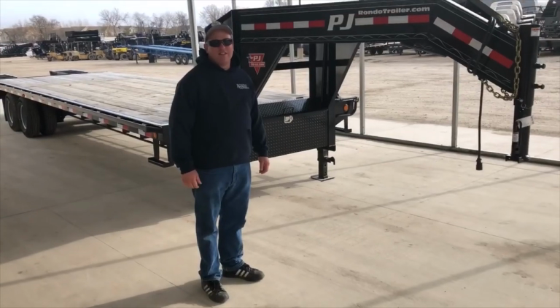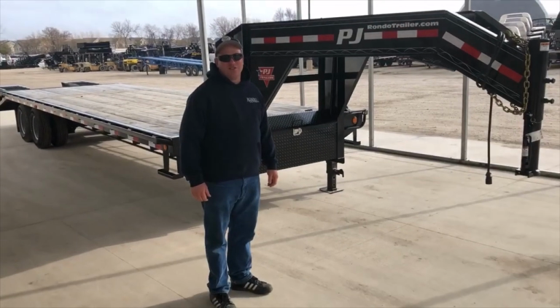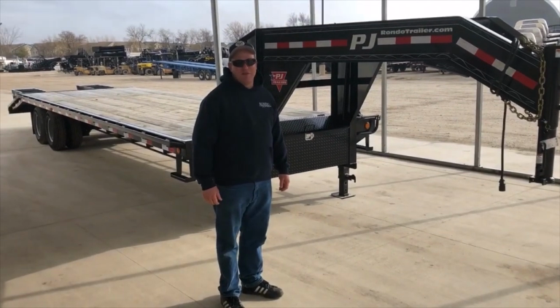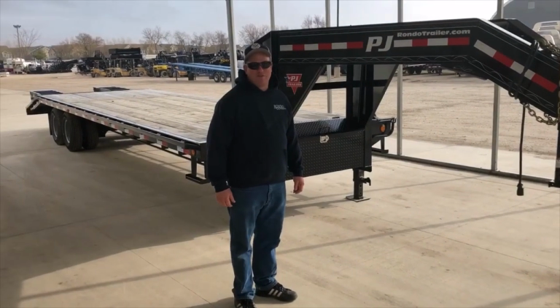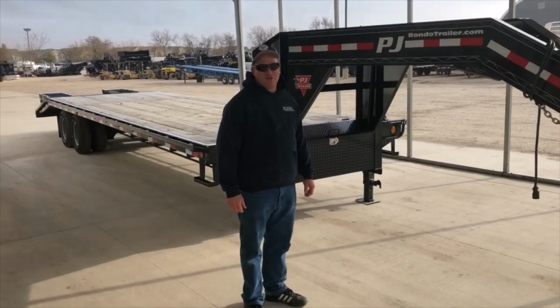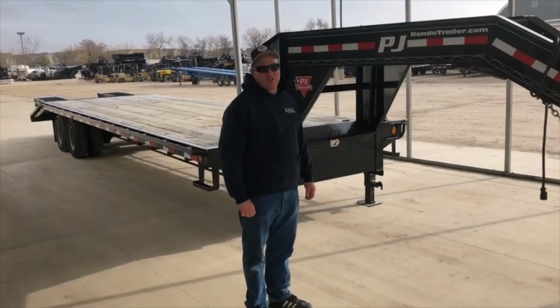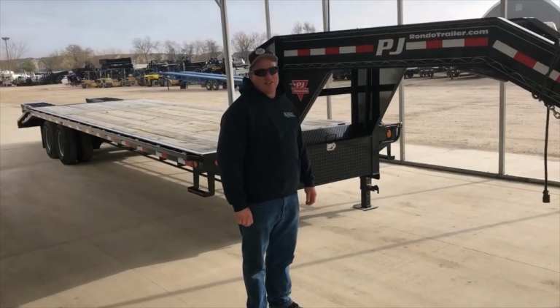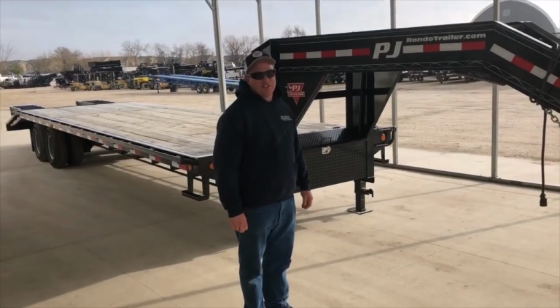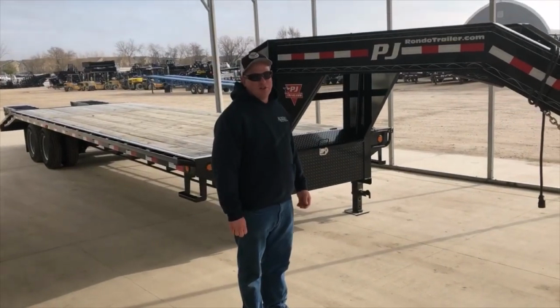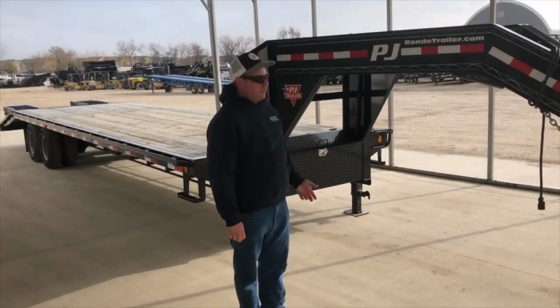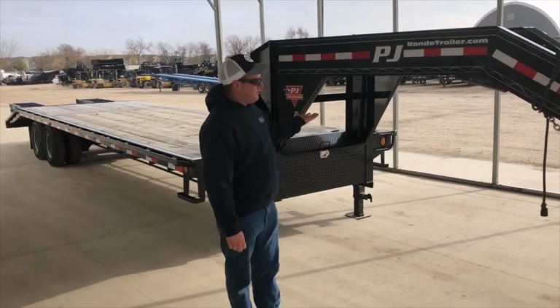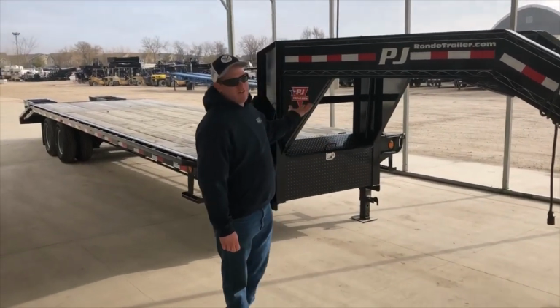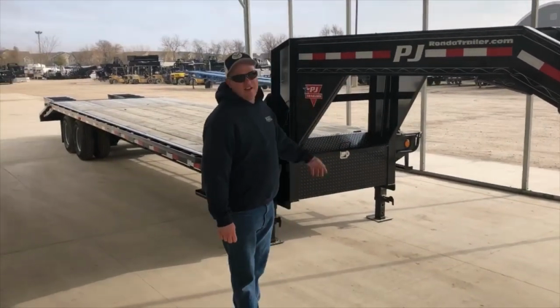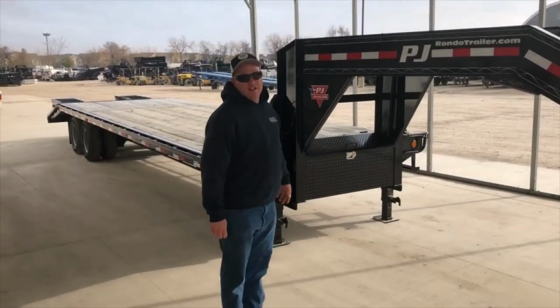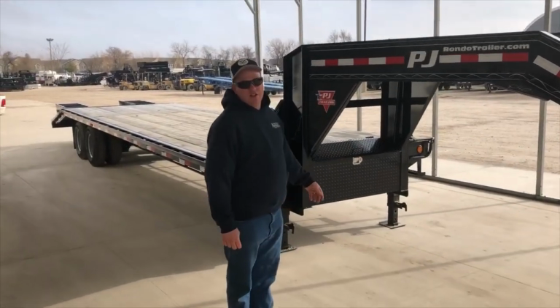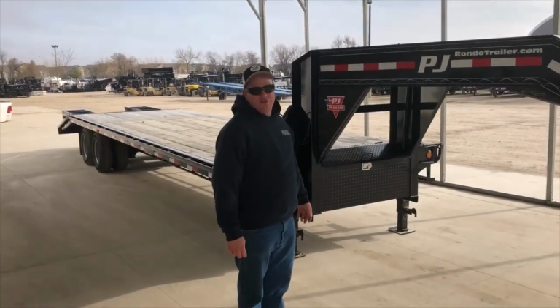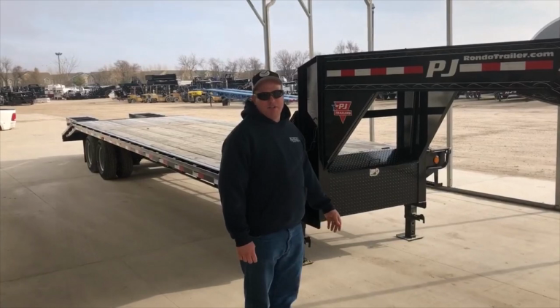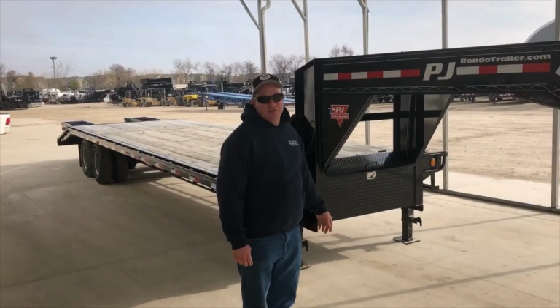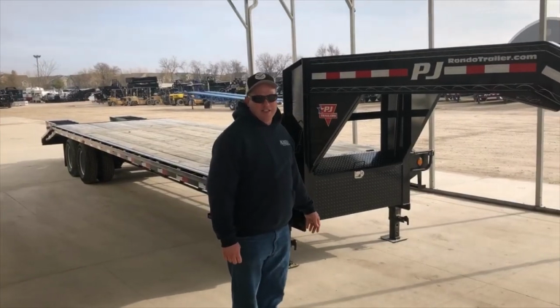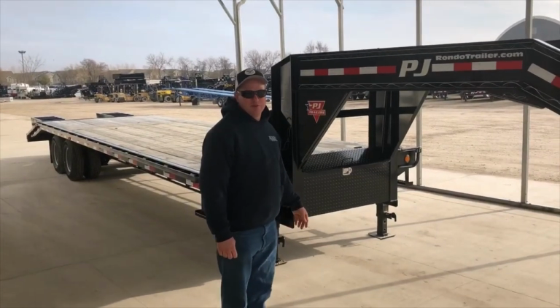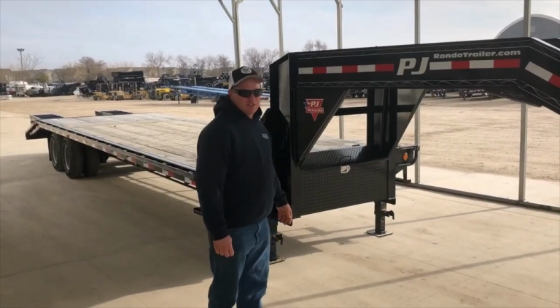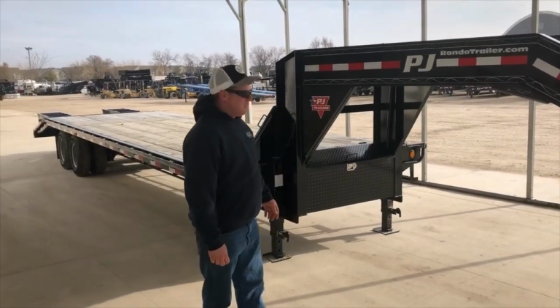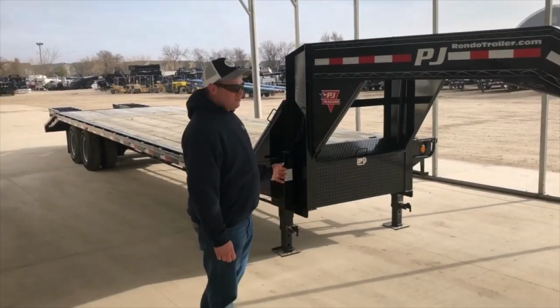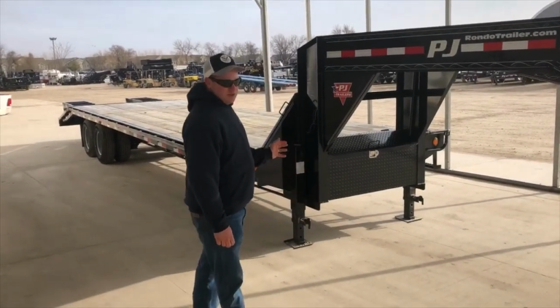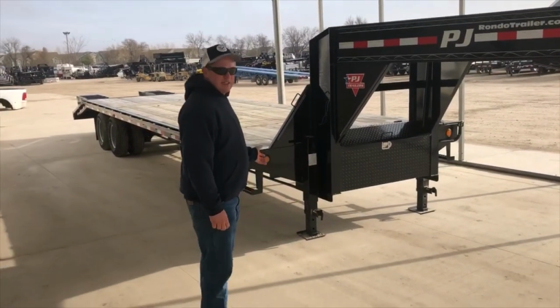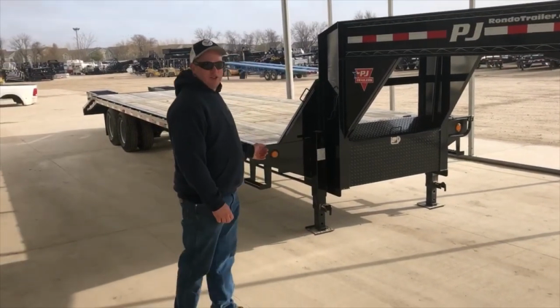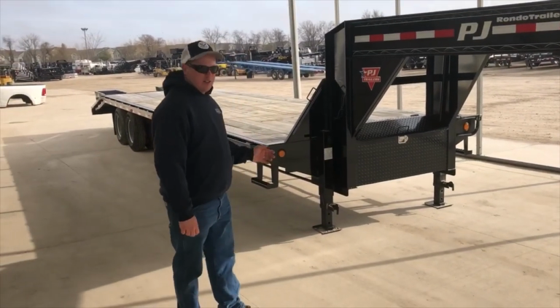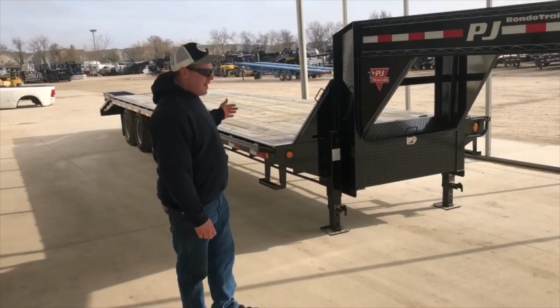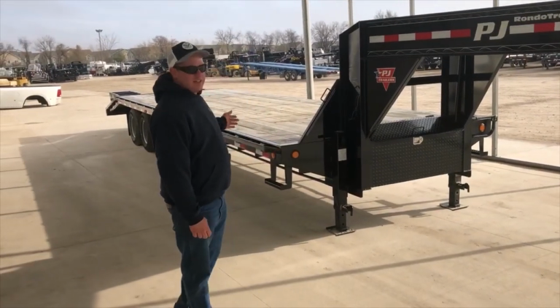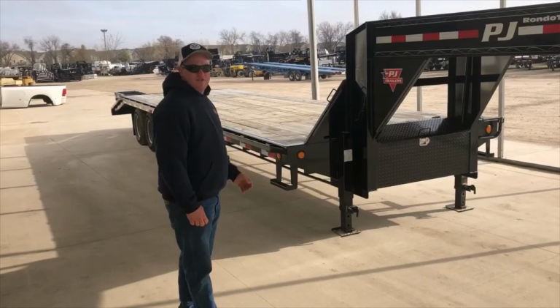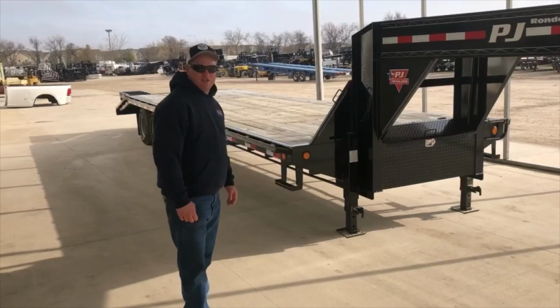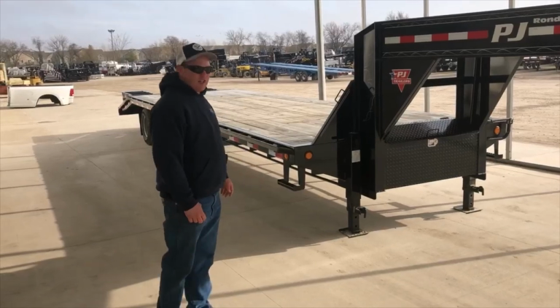Hello, this is Ben from Rondo Truck and Trailer Sales in Sycamore. Here we have a 32 foot PJ Gooseback Tandem Dual. This one is 27 foot long, a flat neck, 5 foot dovetail.